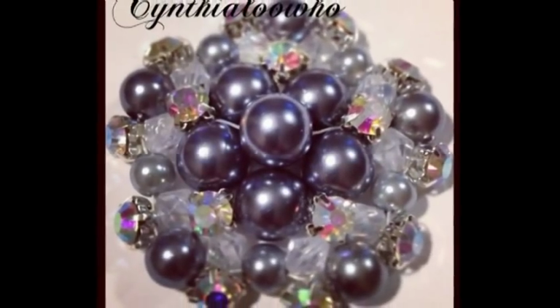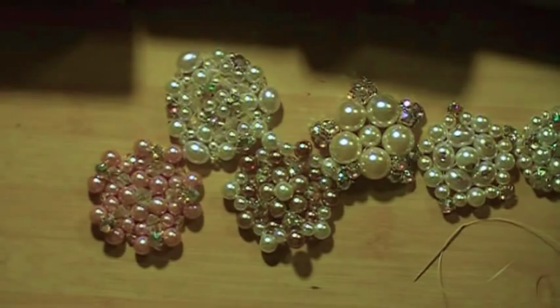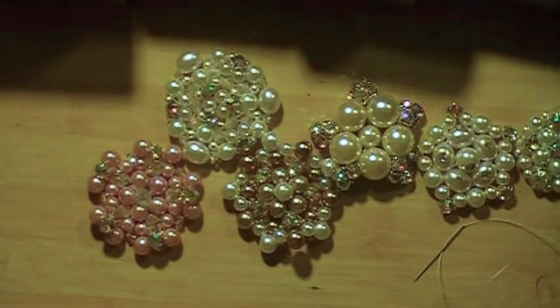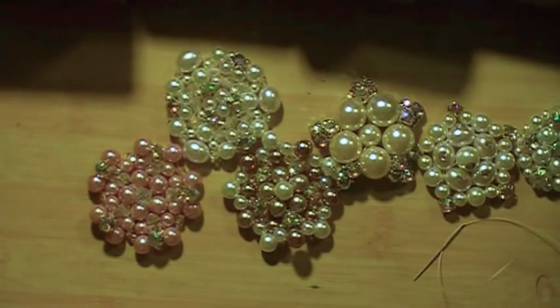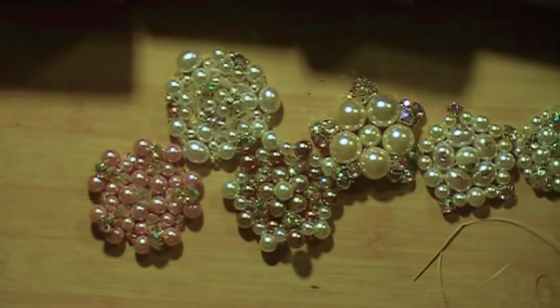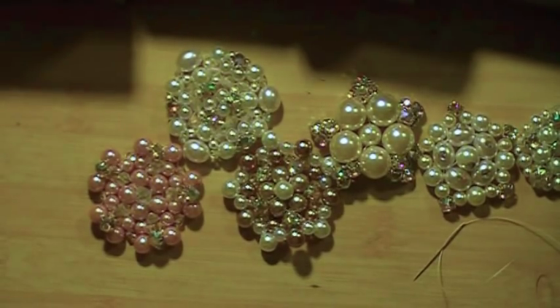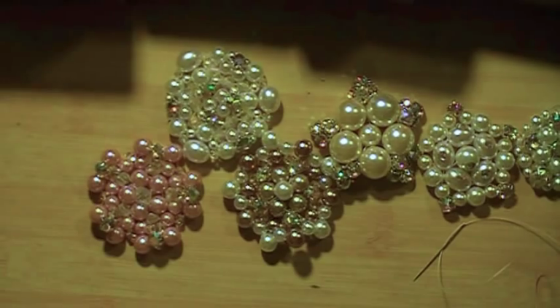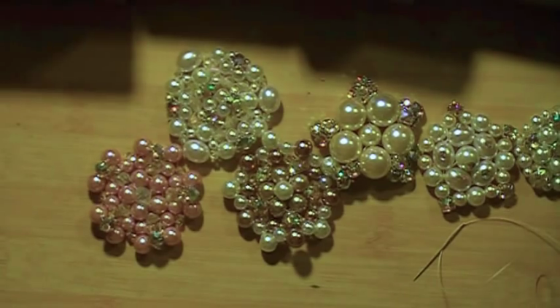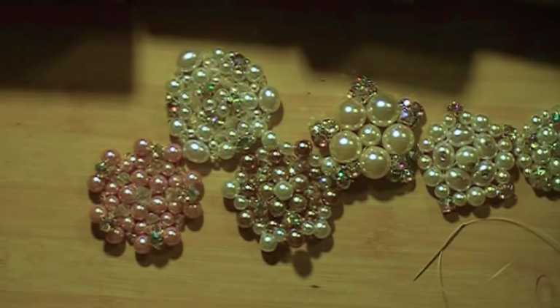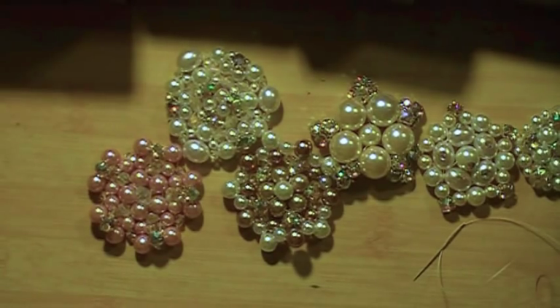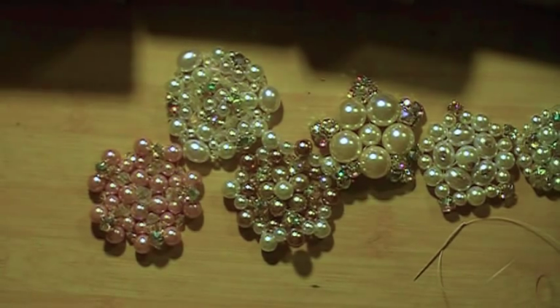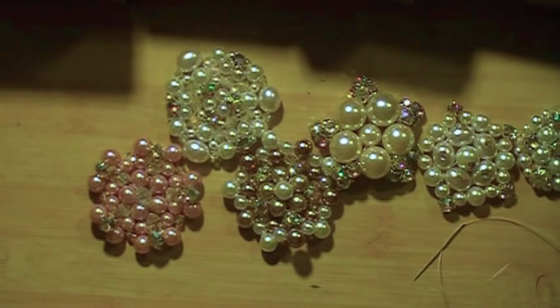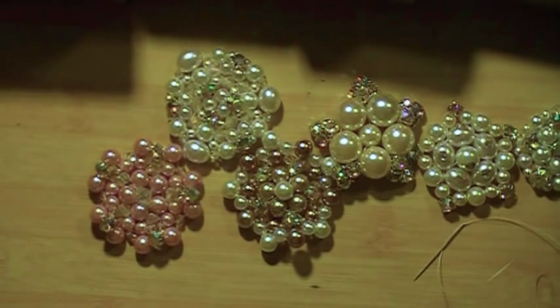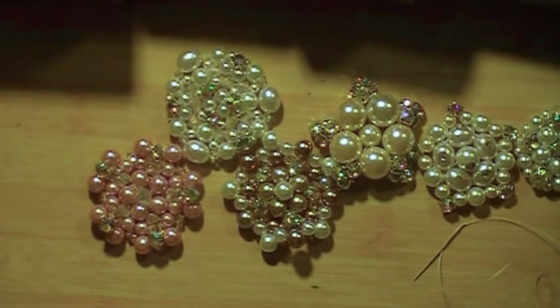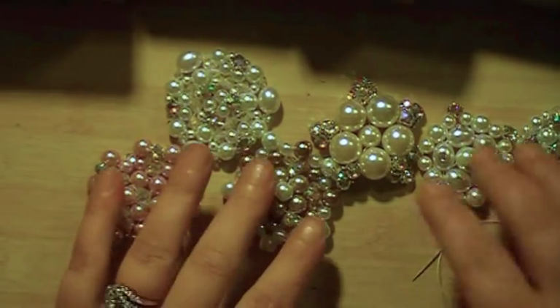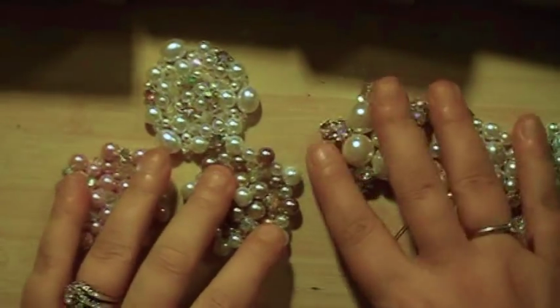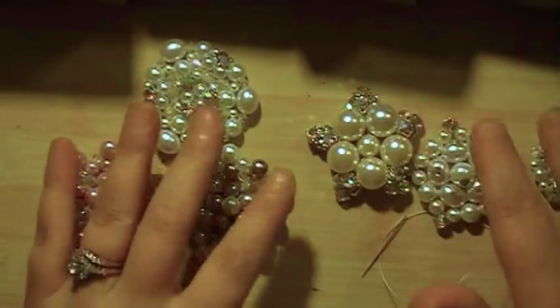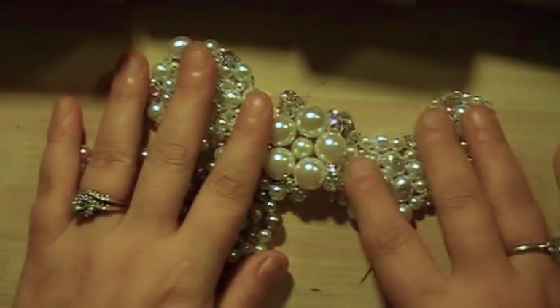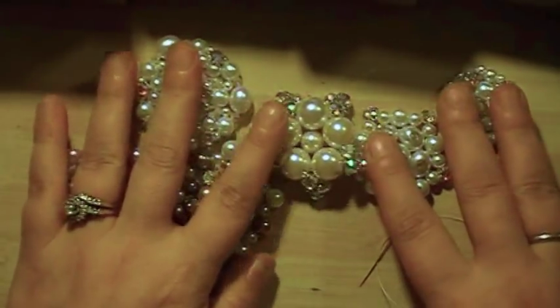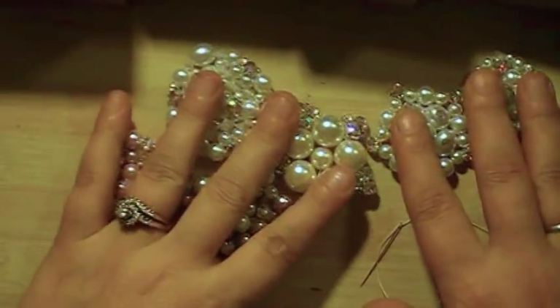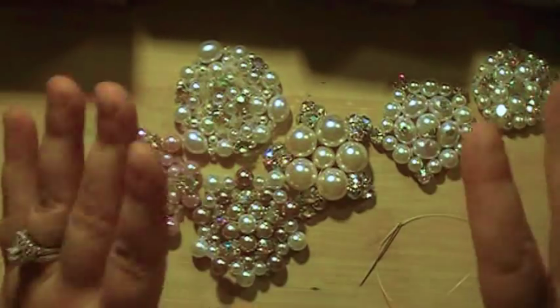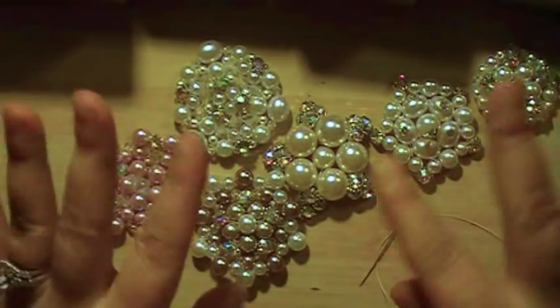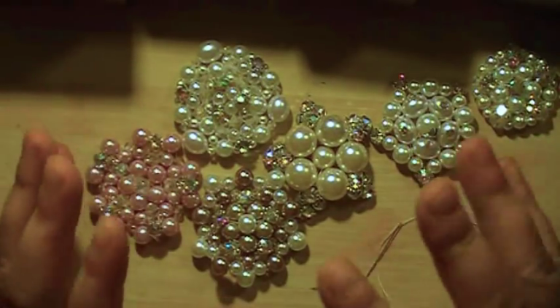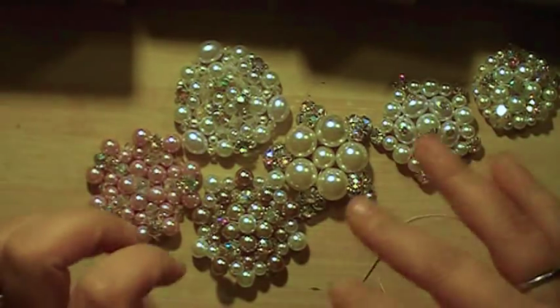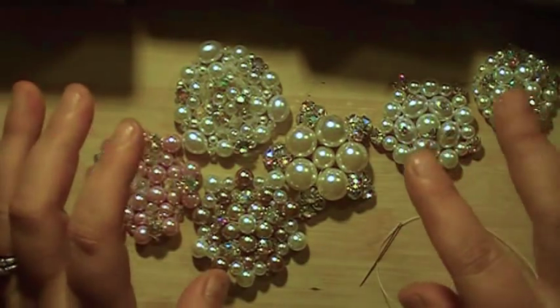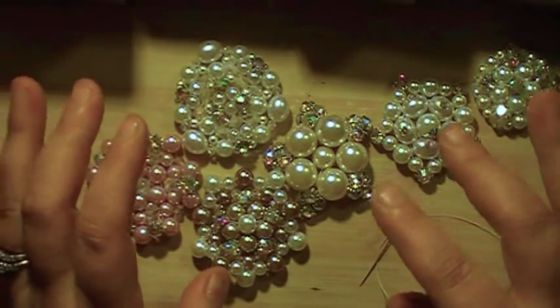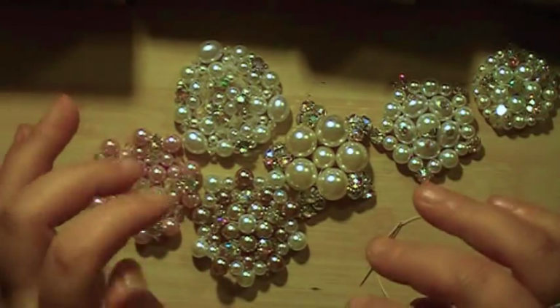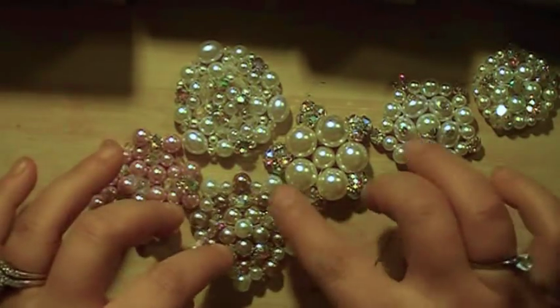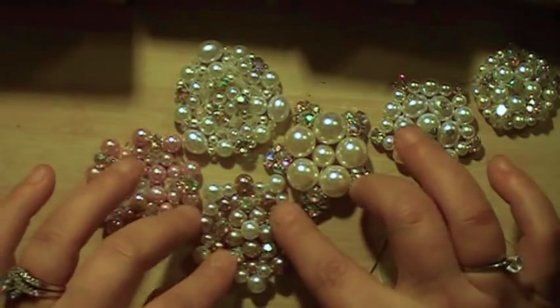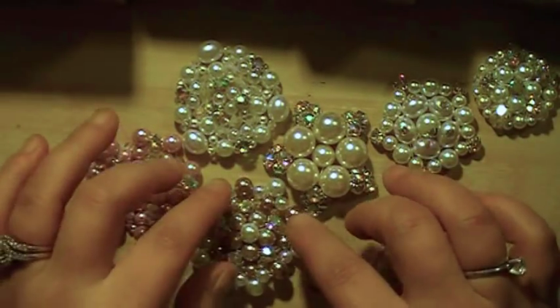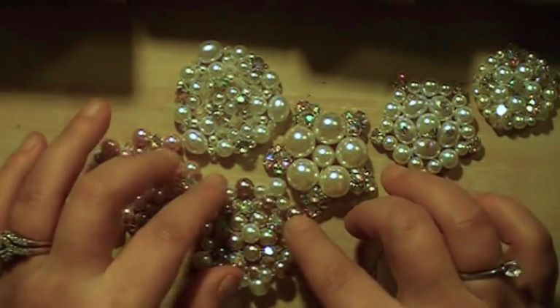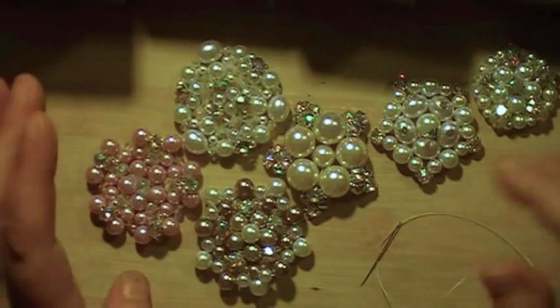Hi everyone, Cynthia Aluhu here. I am going to show you how I make my beaded pearl brooches. I'm using many different sizes of crystals and pearls and rhinestones.